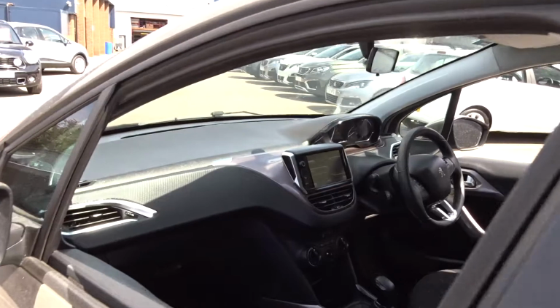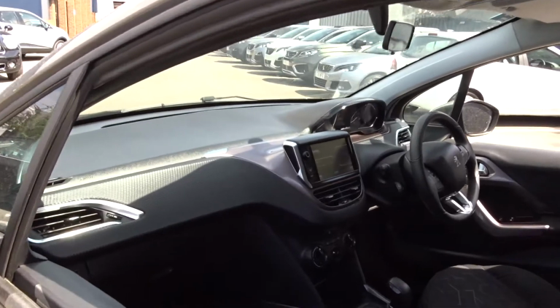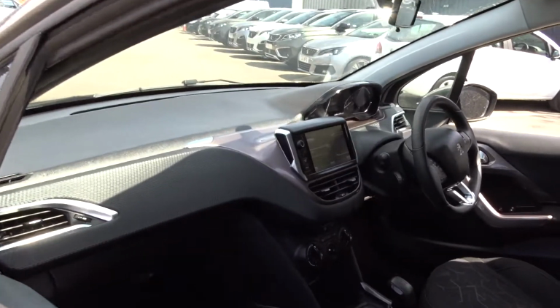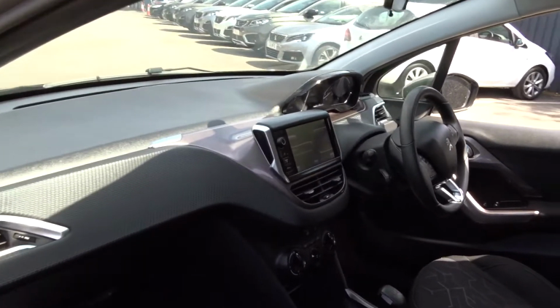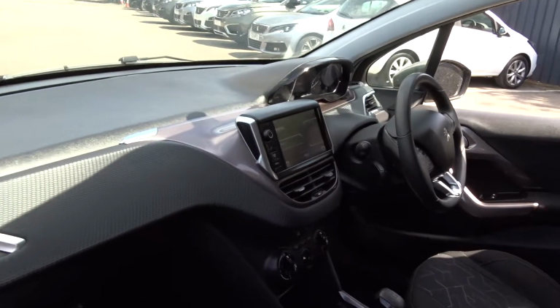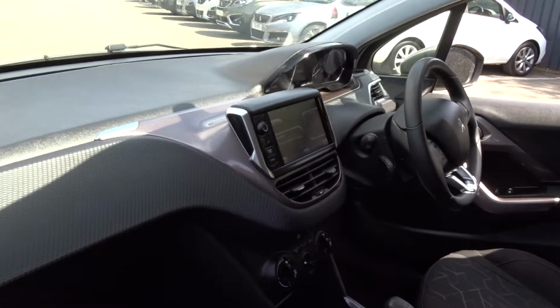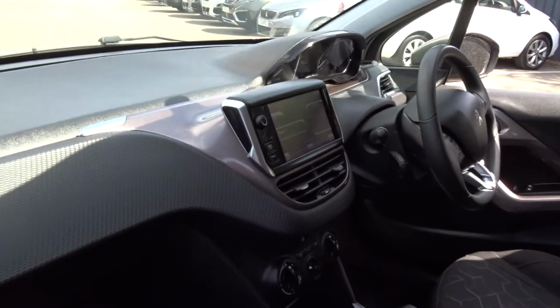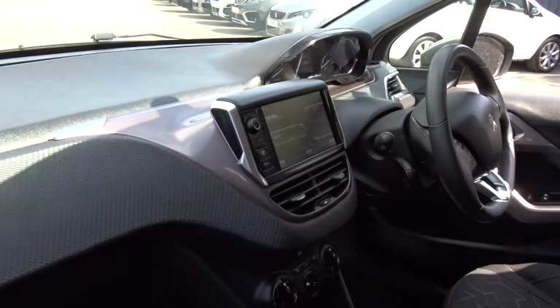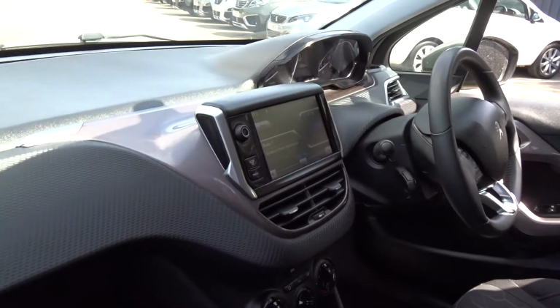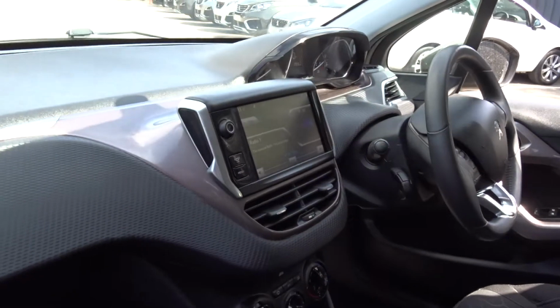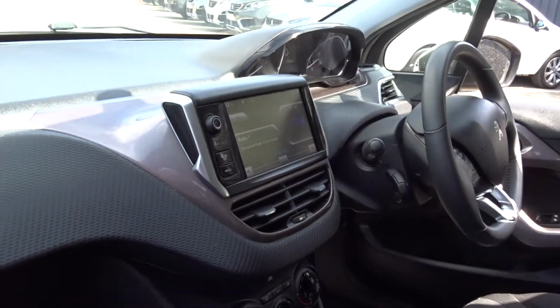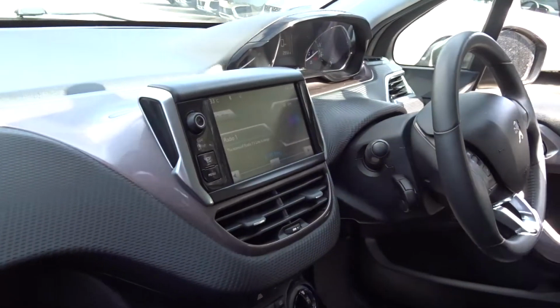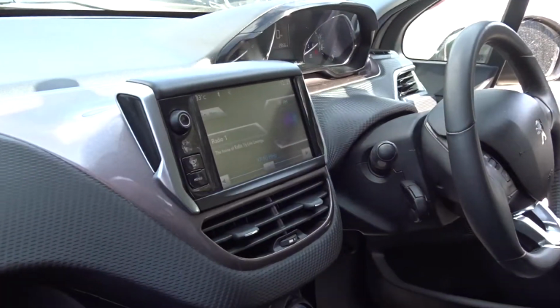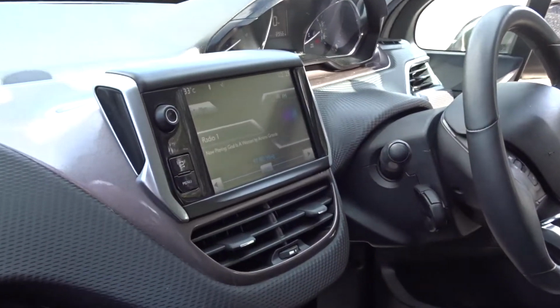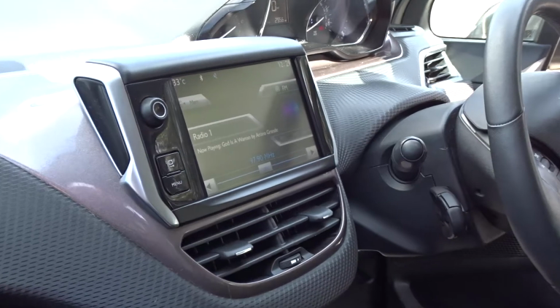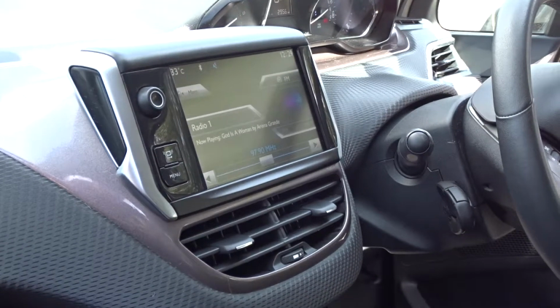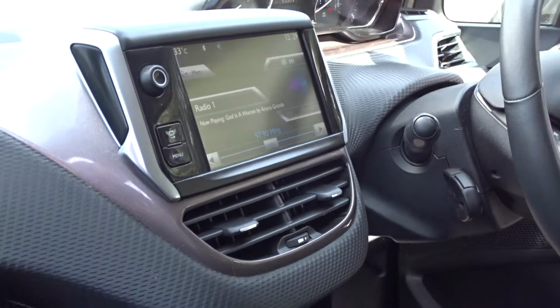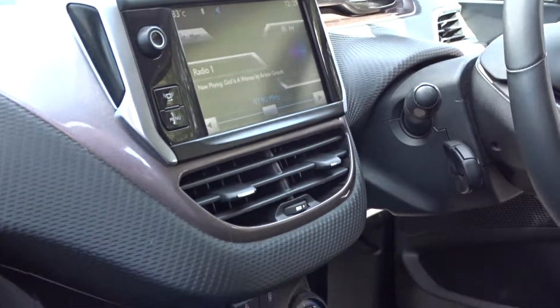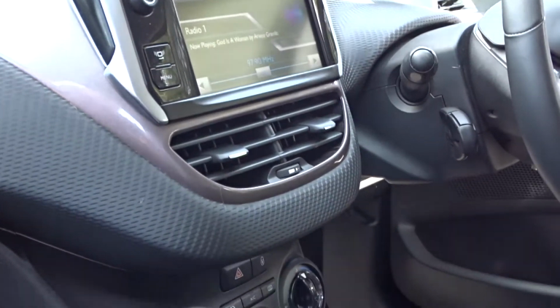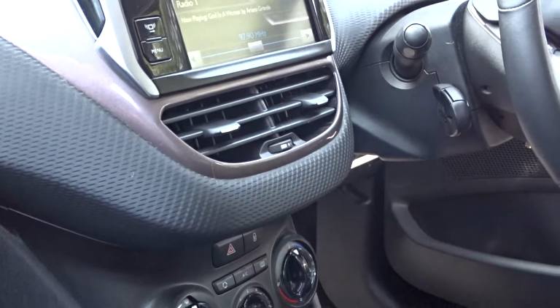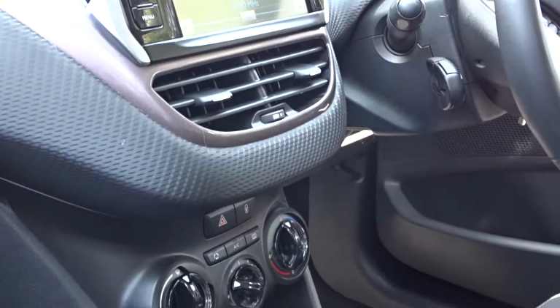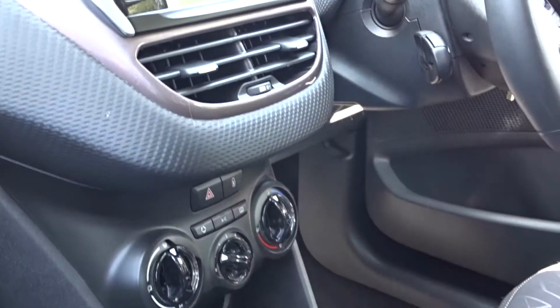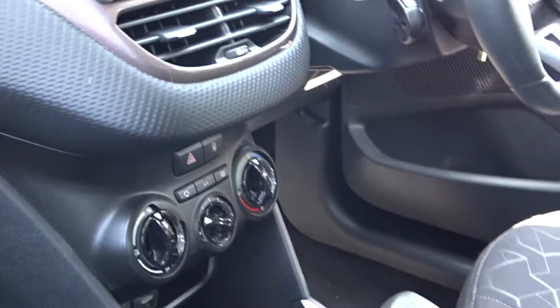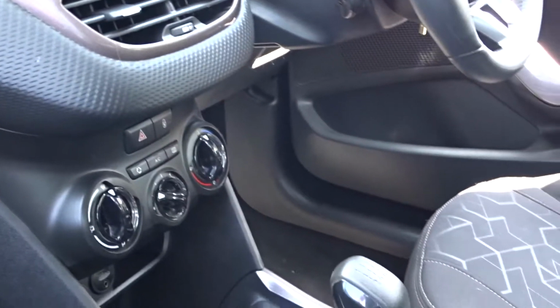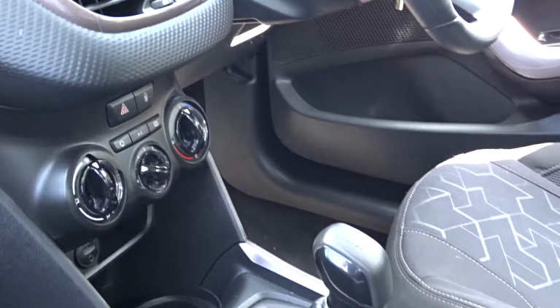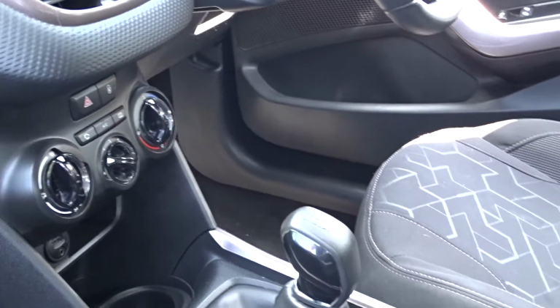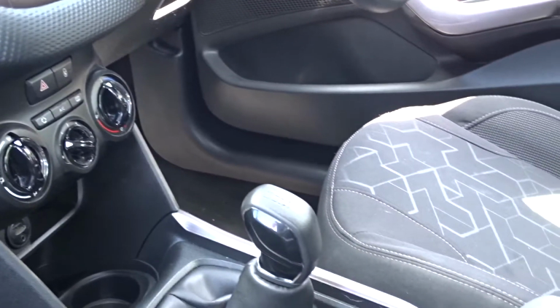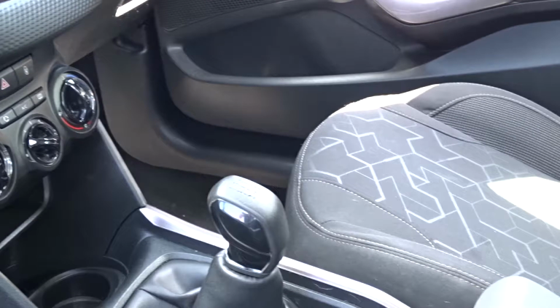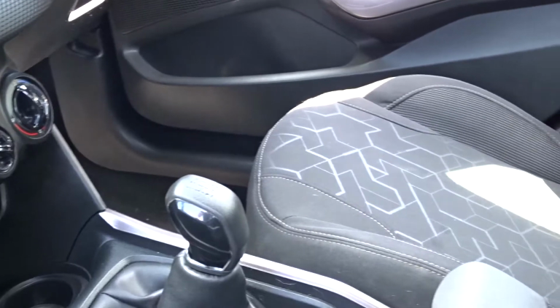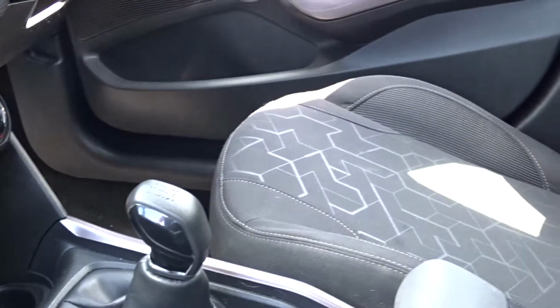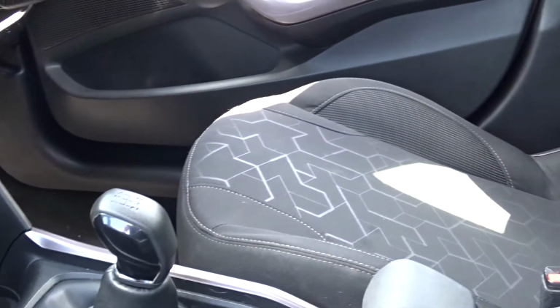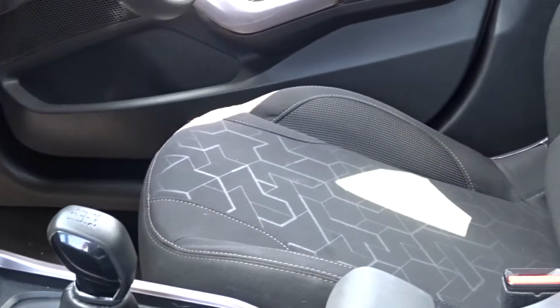In the front of the vehicle you've got a really nice clear dashboard display with the DAB radio, which is touchscreen with Bluetooth device connectivity. There's also air conditioning, a five-speed manual transmission, and ports for both USB and auxiliary type devices.